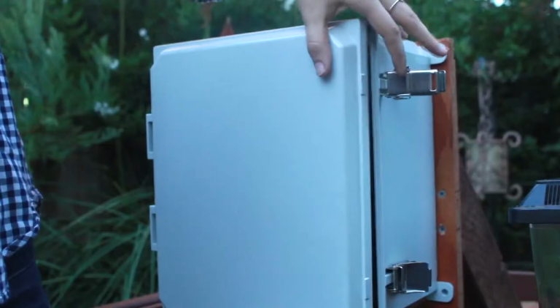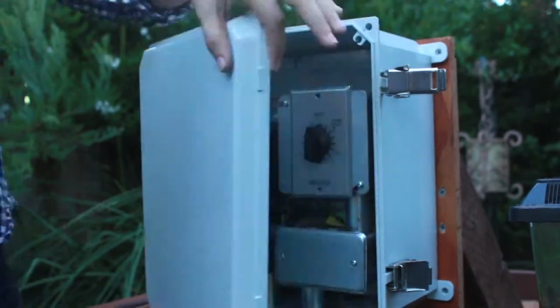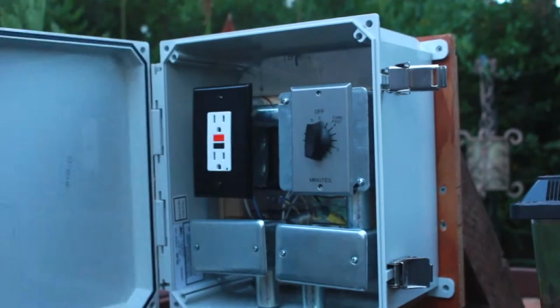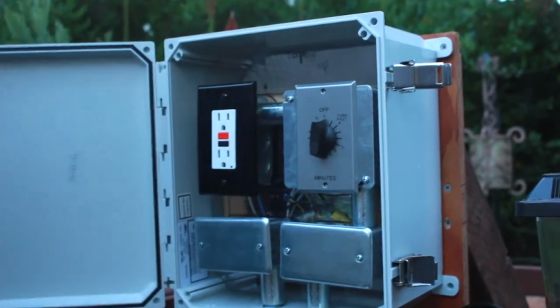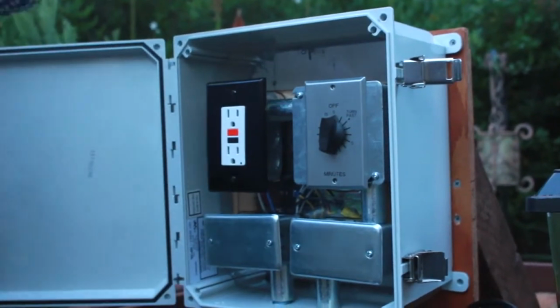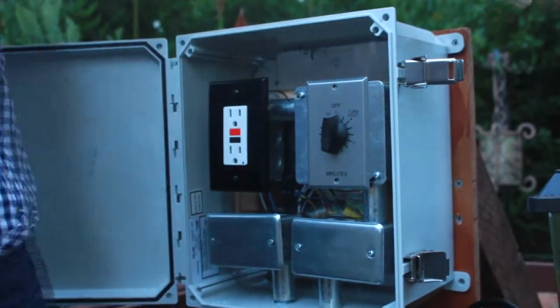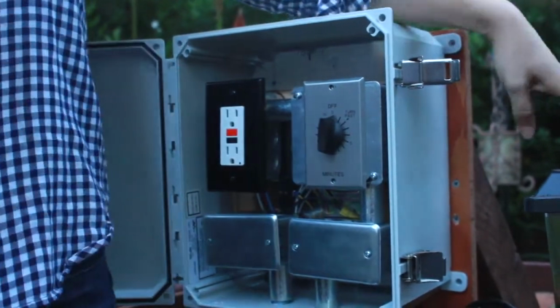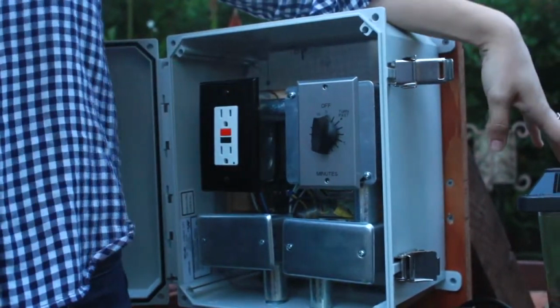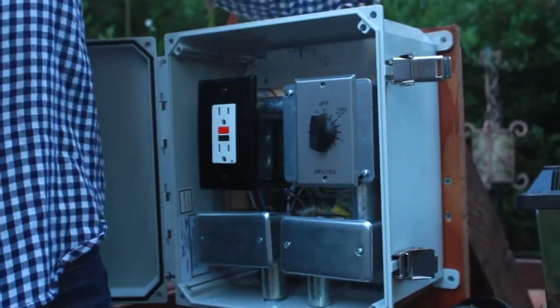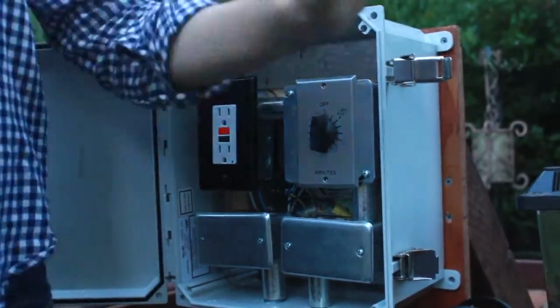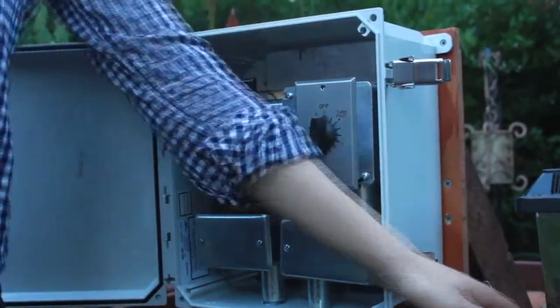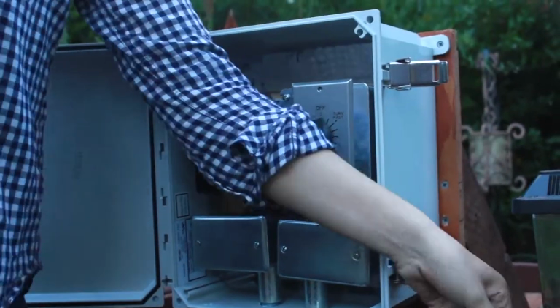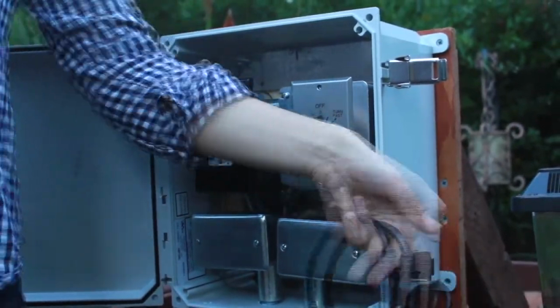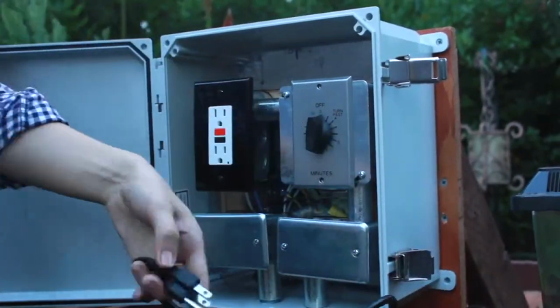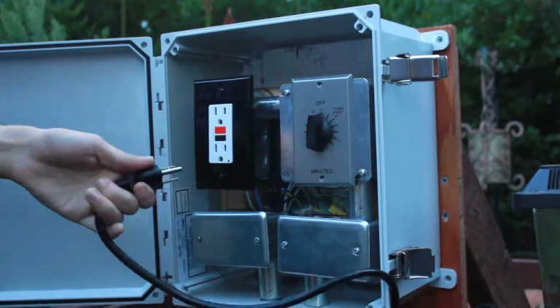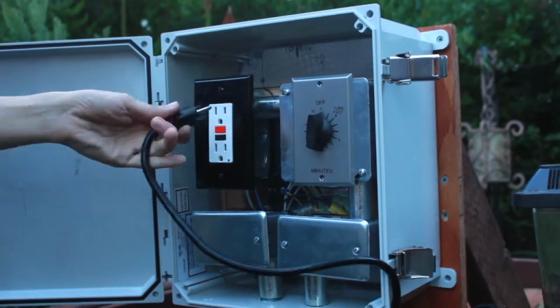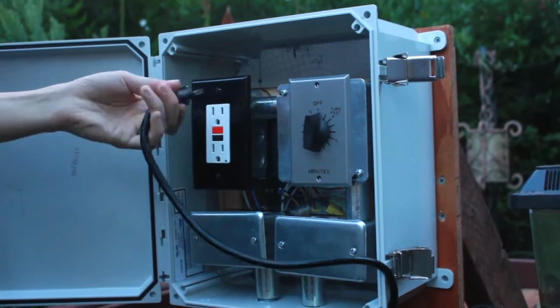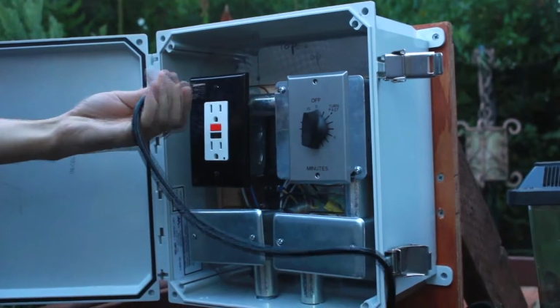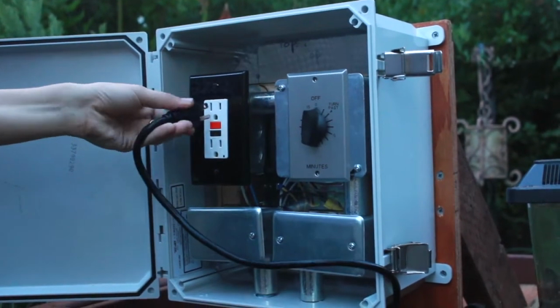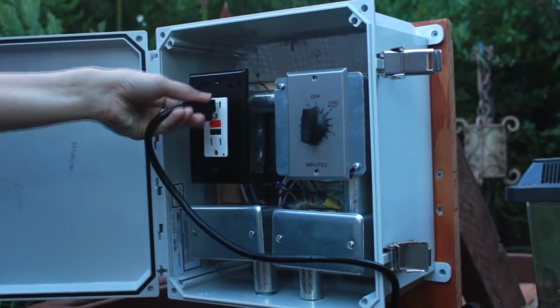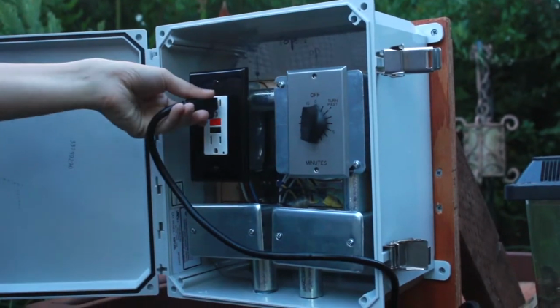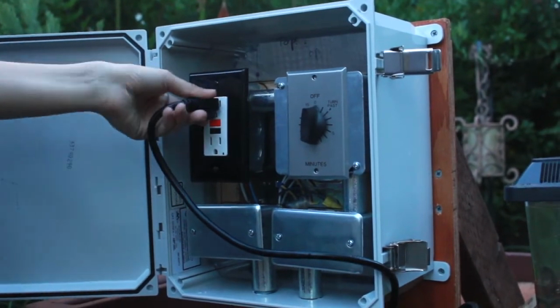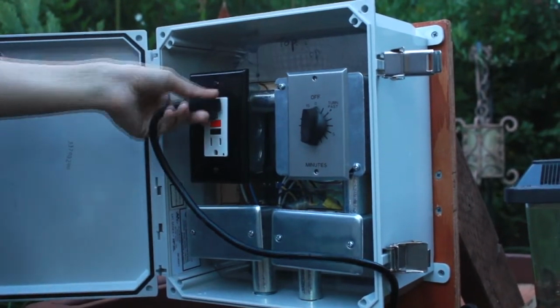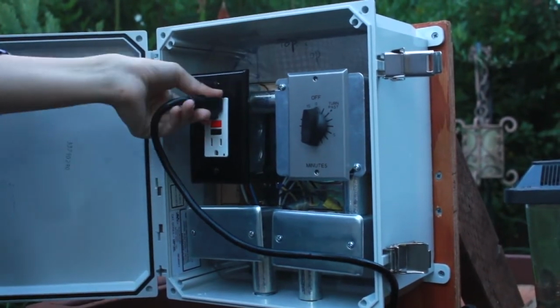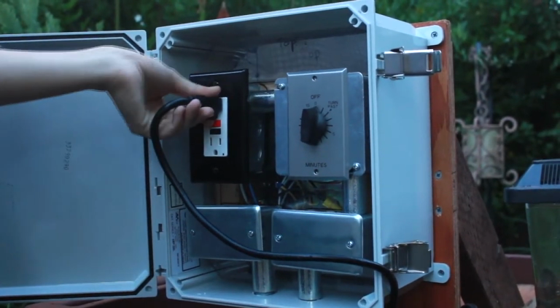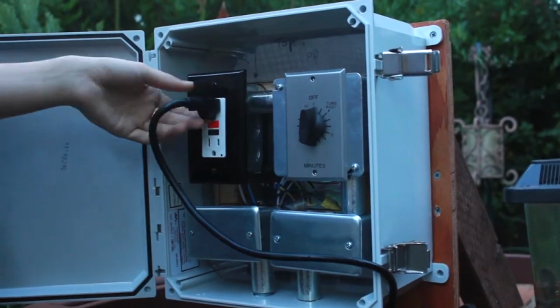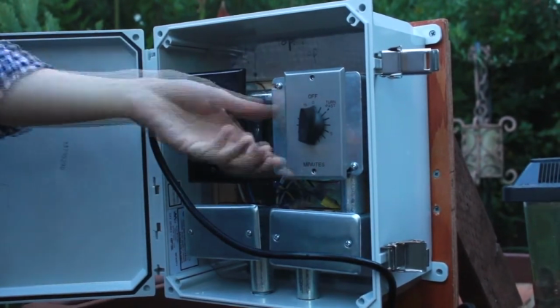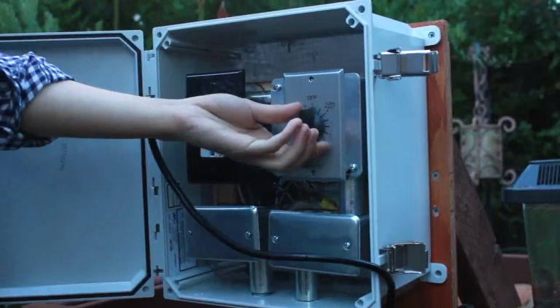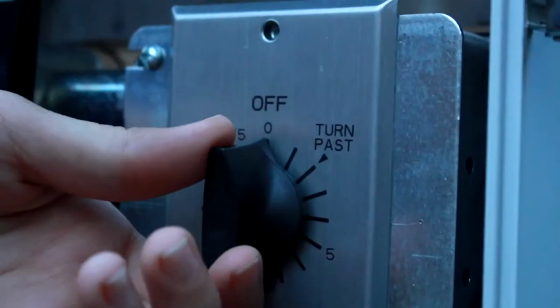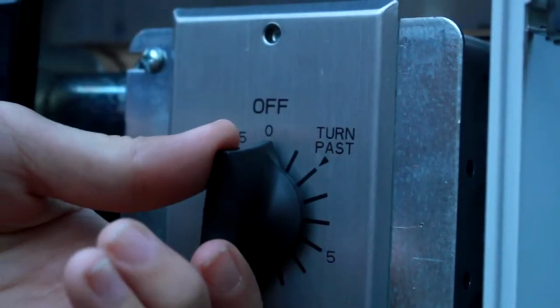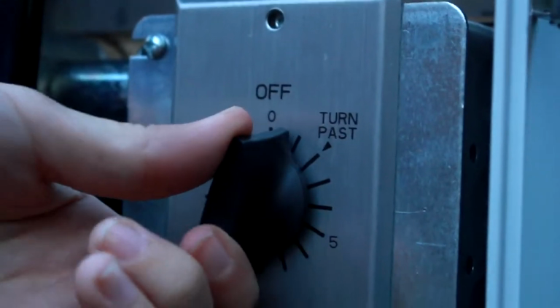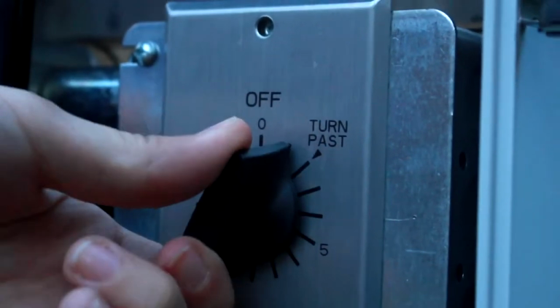Just open the lockable control box, place a submersible pump into the water, and go ahead and plug the pump into the receptacle, and turn the timer dial to the time it takes to drain the water.